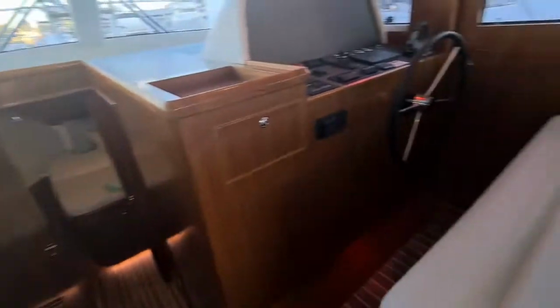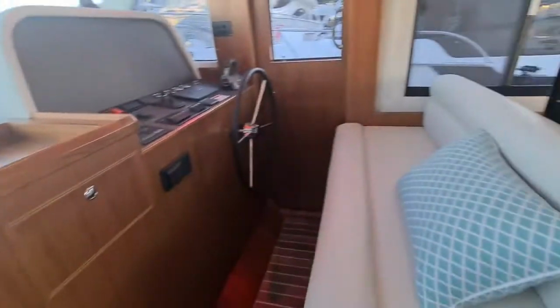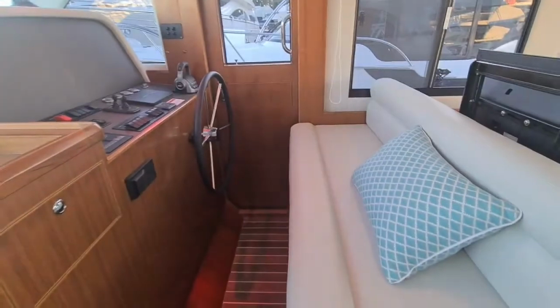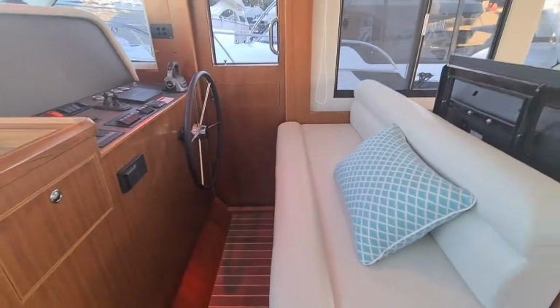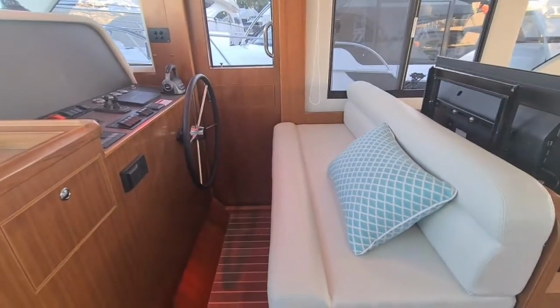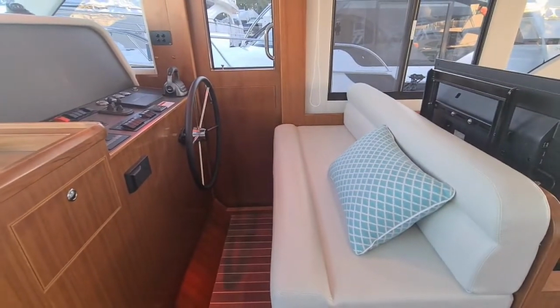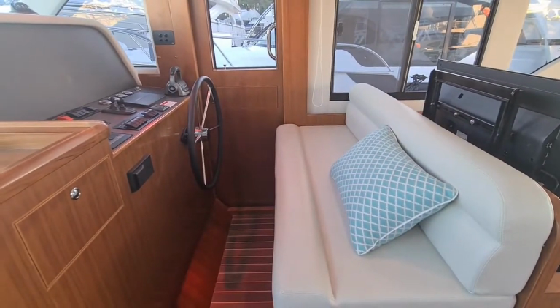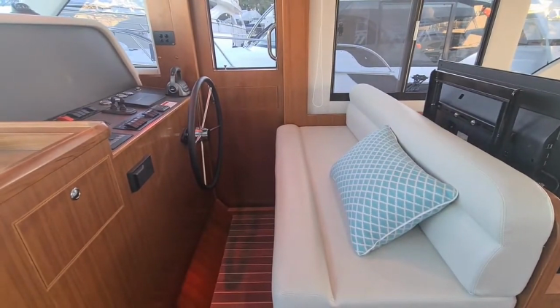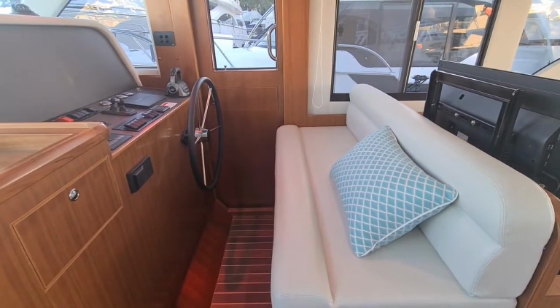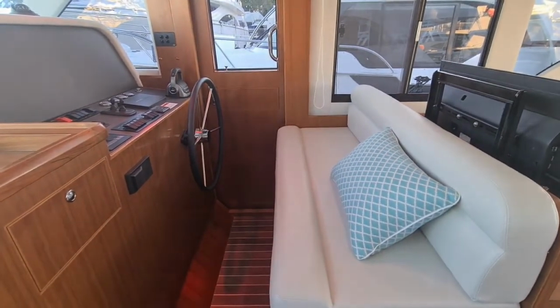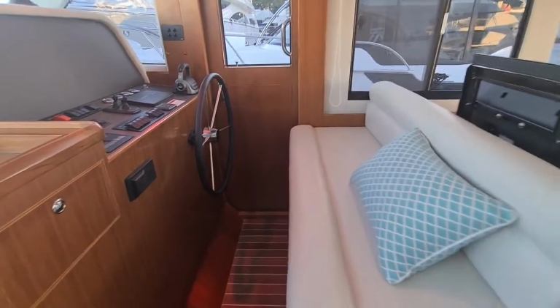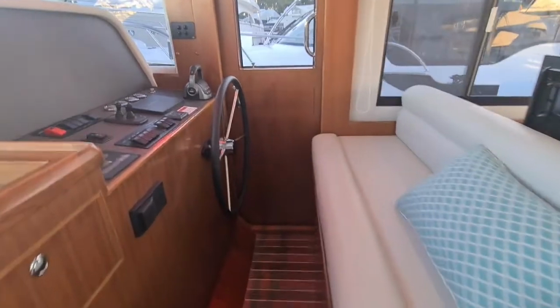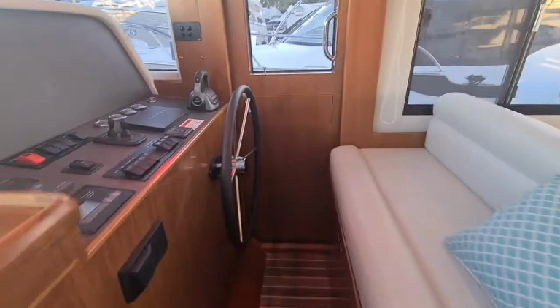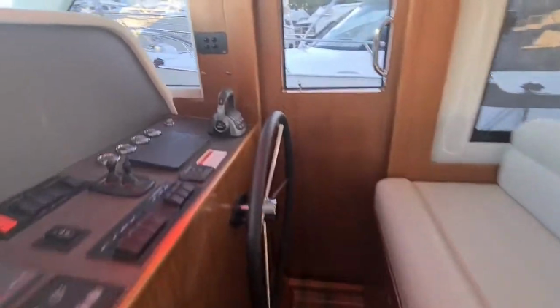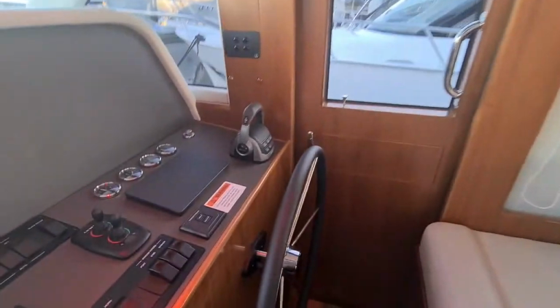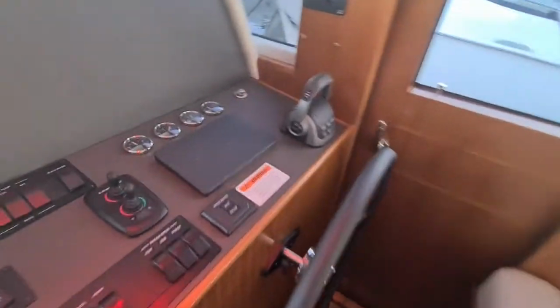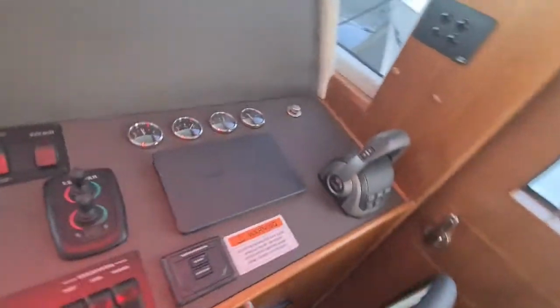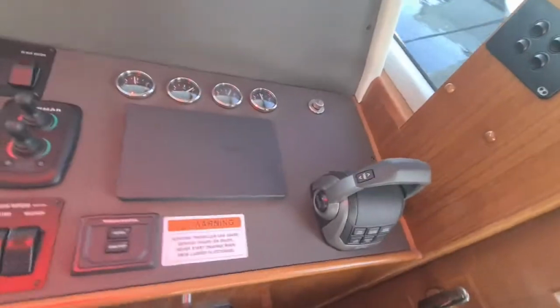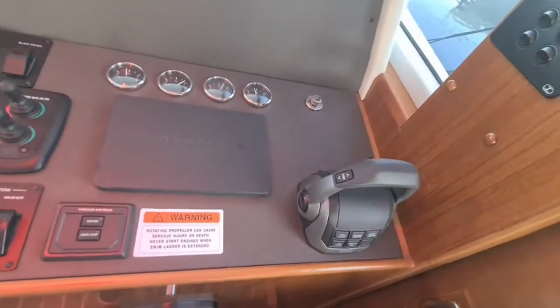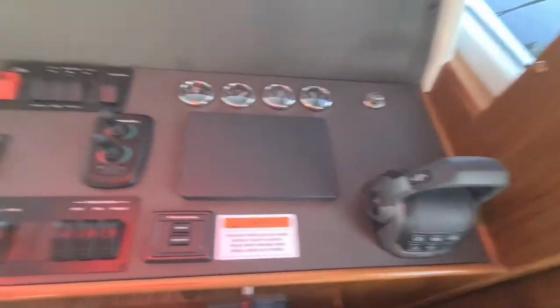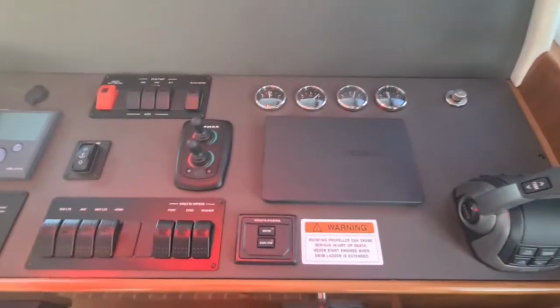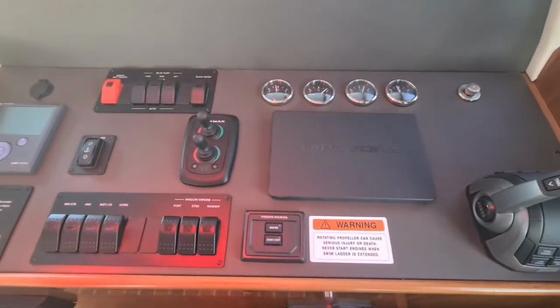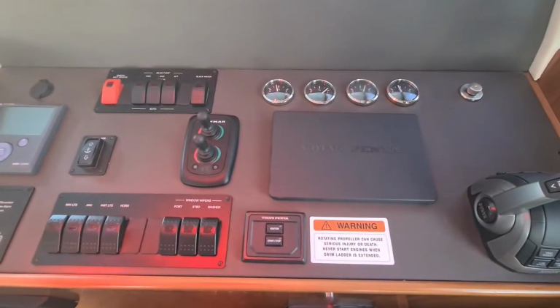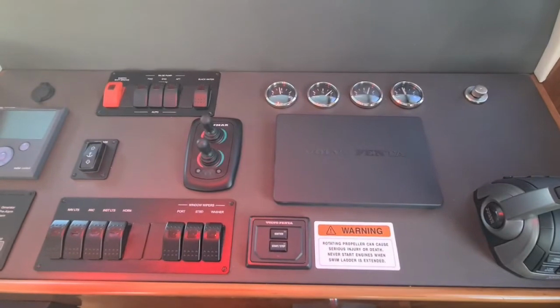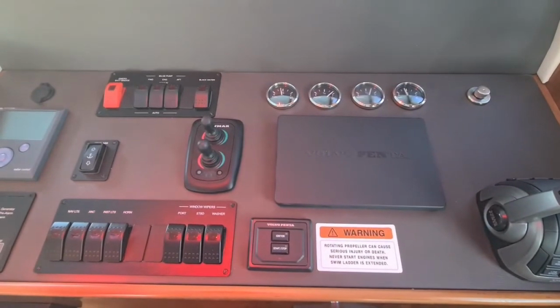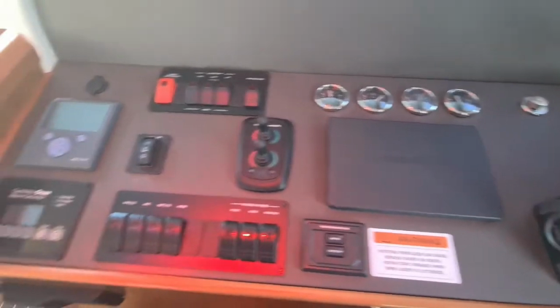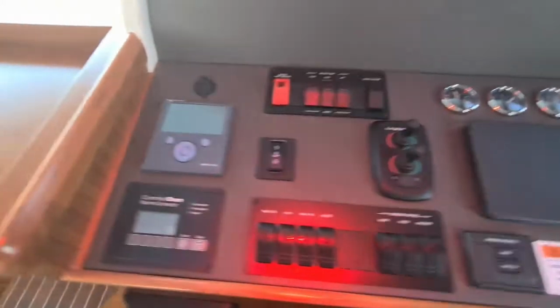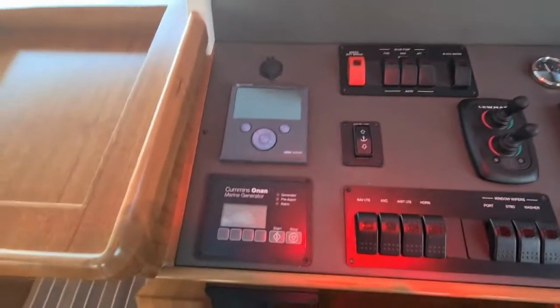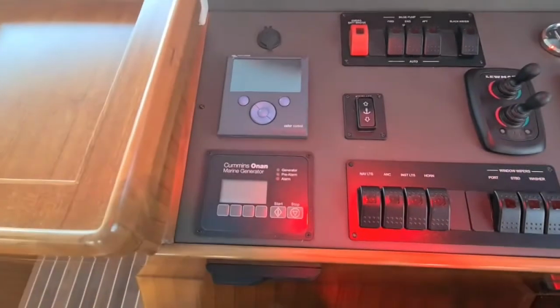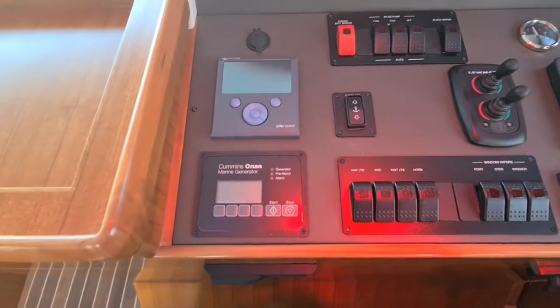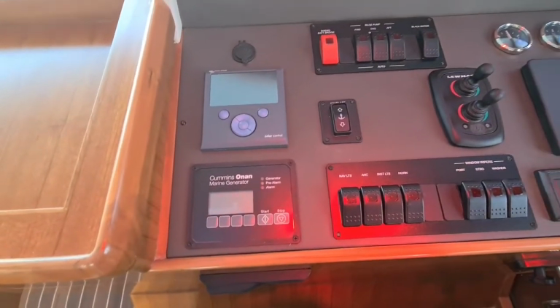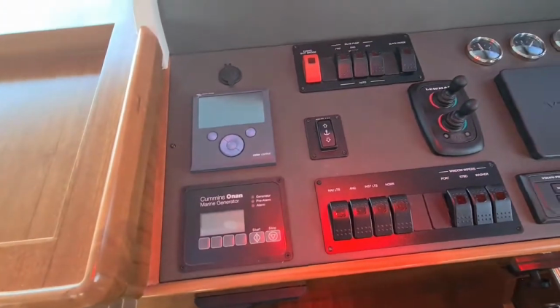Really large bench seats on this 380 at the helm station — perfect for two. Volvo electronic controls, Lumar balanced stern thruster and your Cummins gen set.